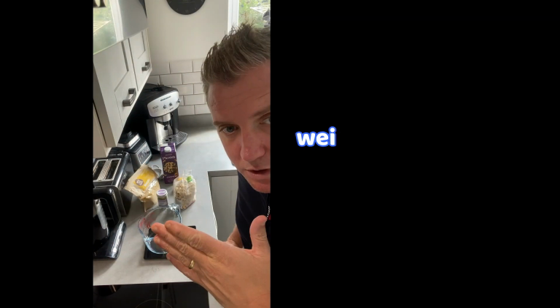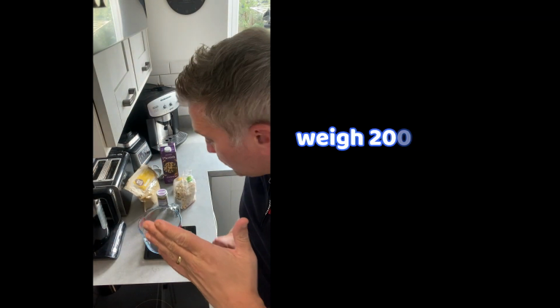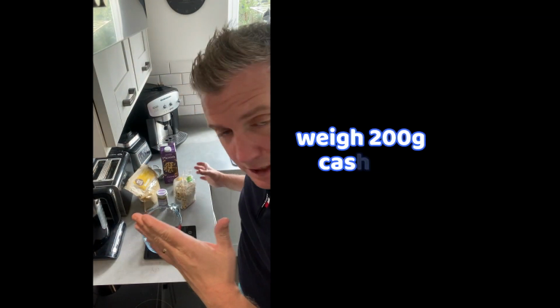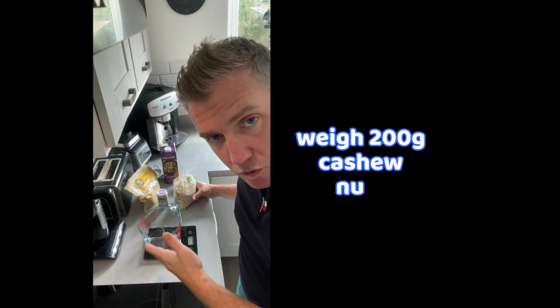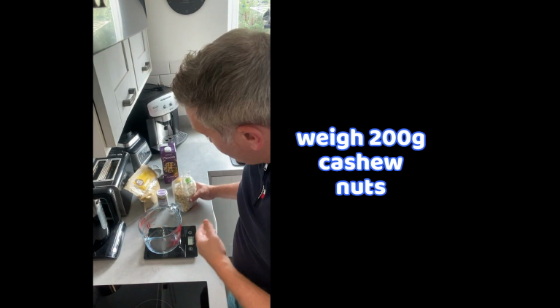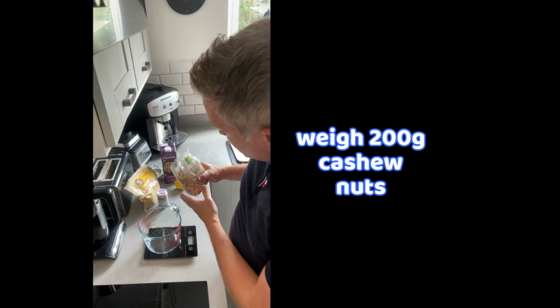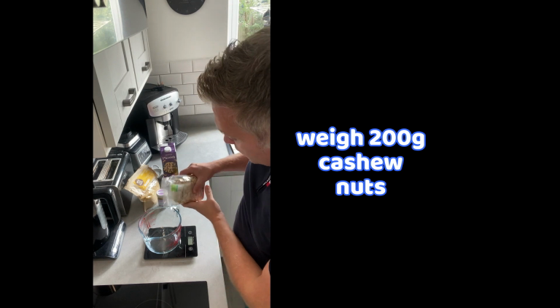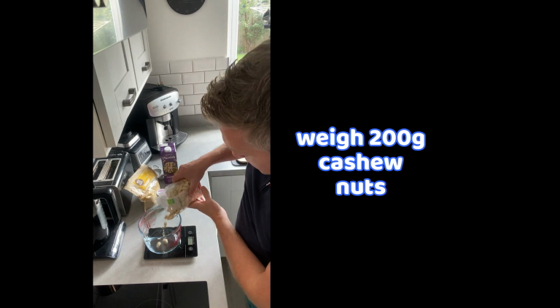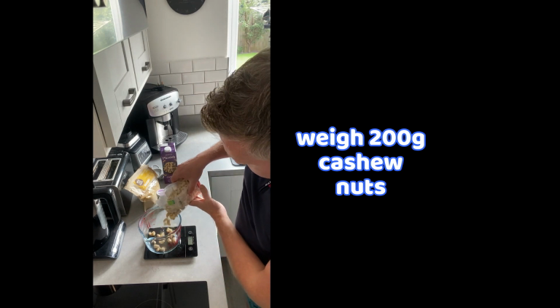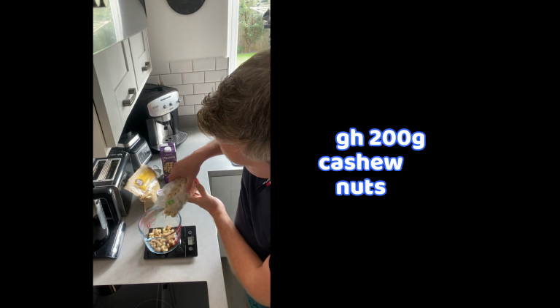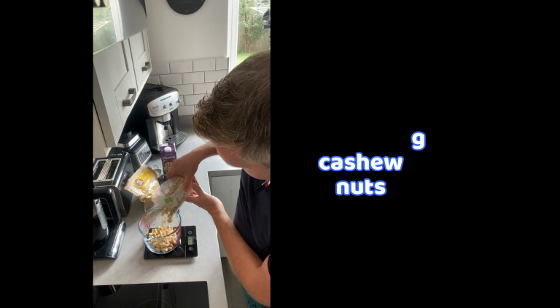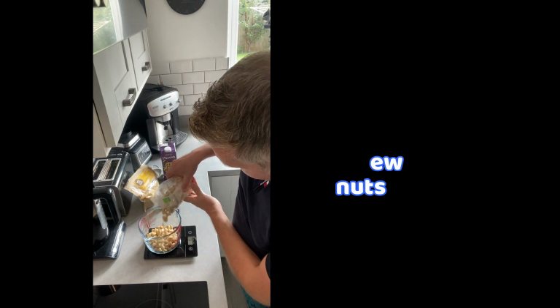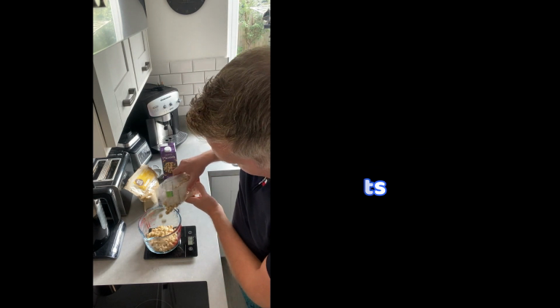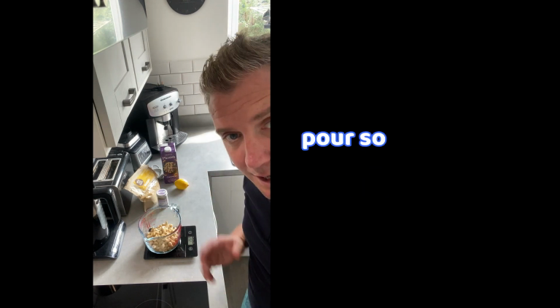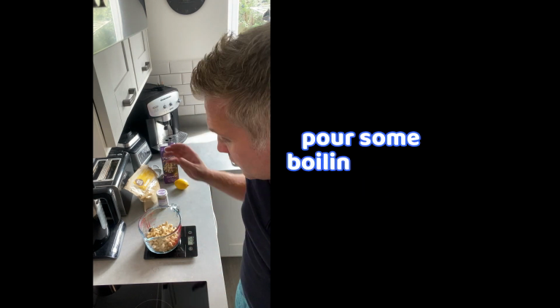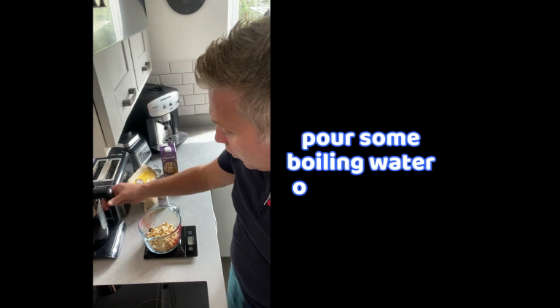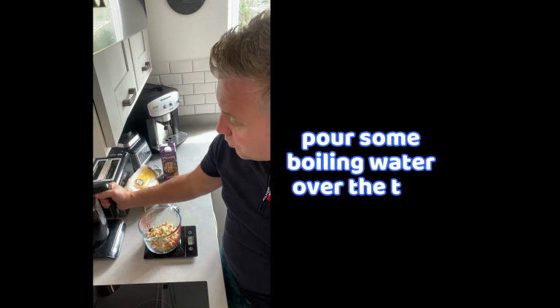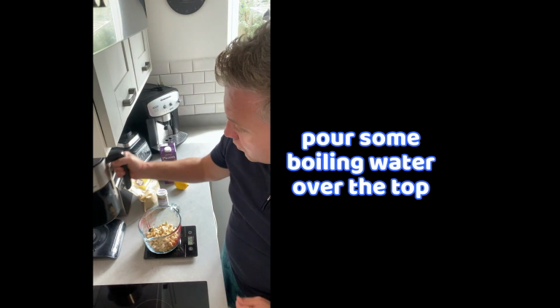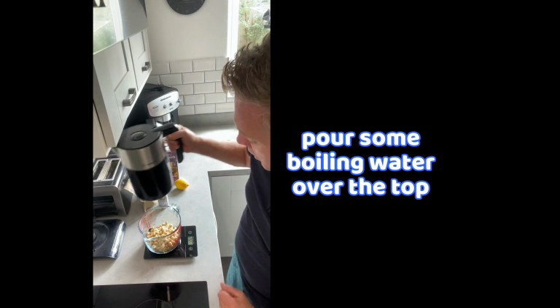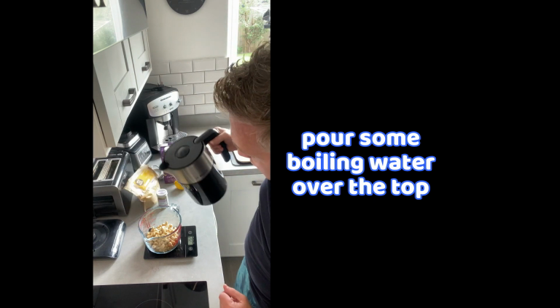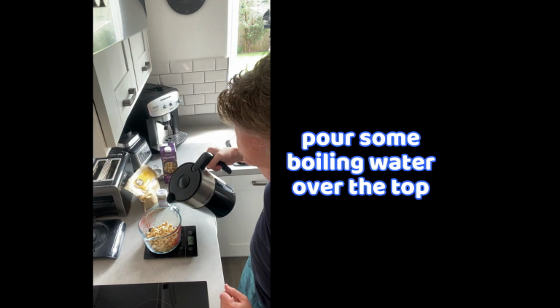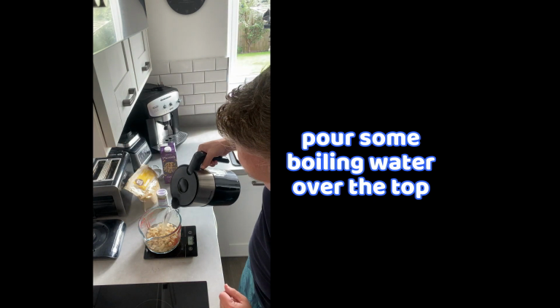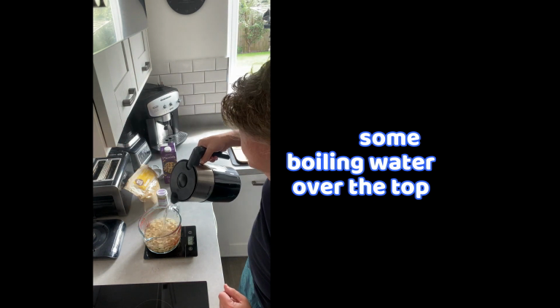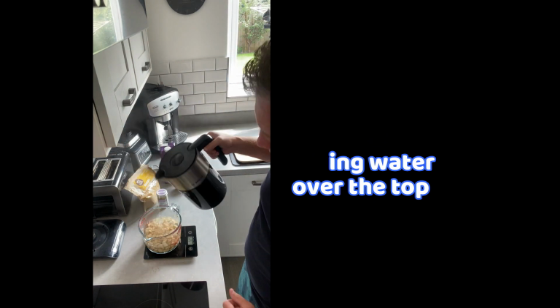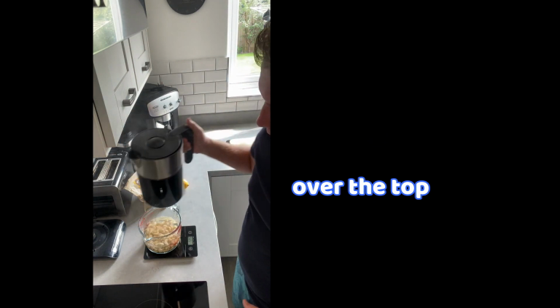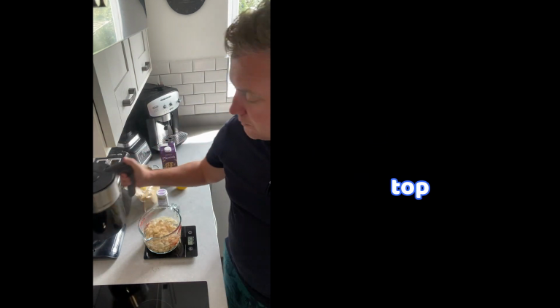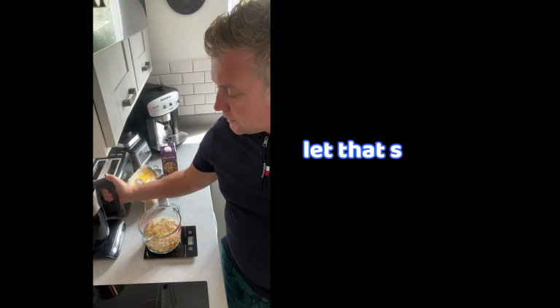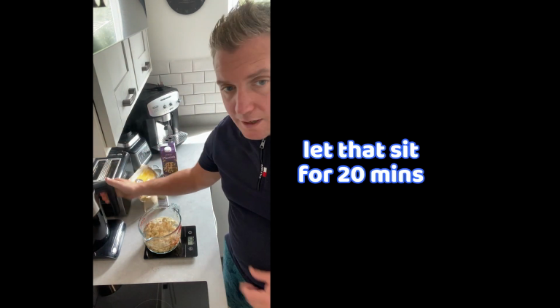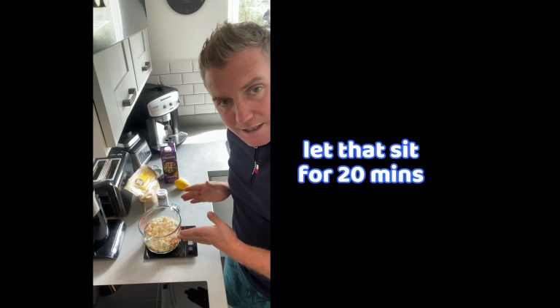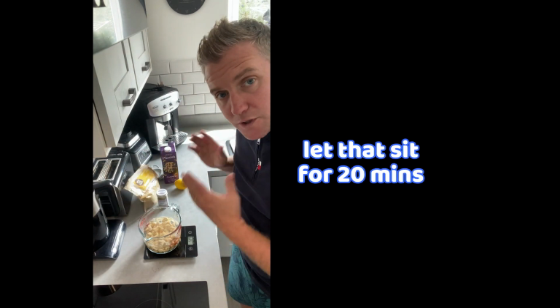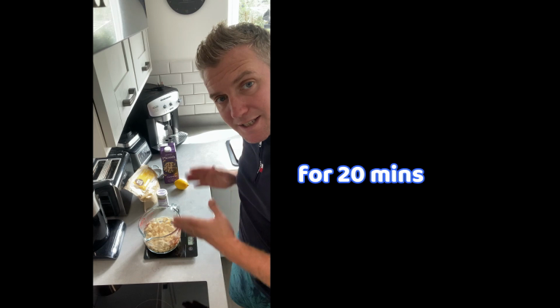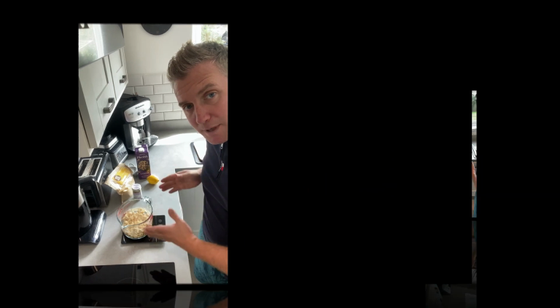First of all, we're going to weigh 200 grams of the cashew nuts. And then I'm going to pour some boiling water over the top. Let that sit for 20 minutes.